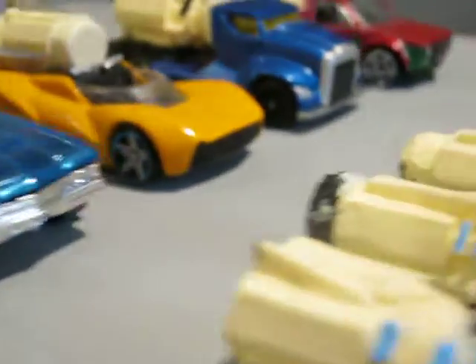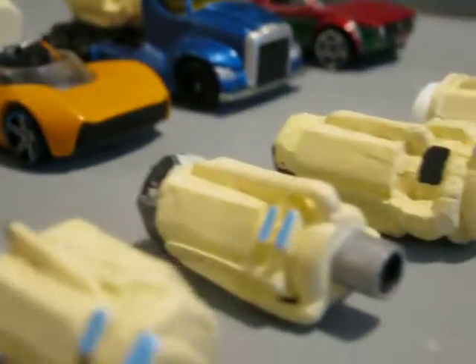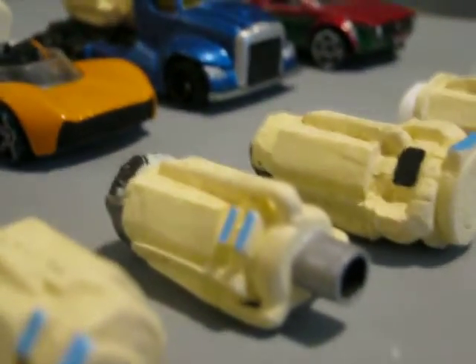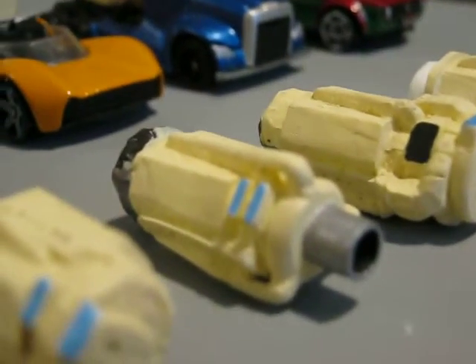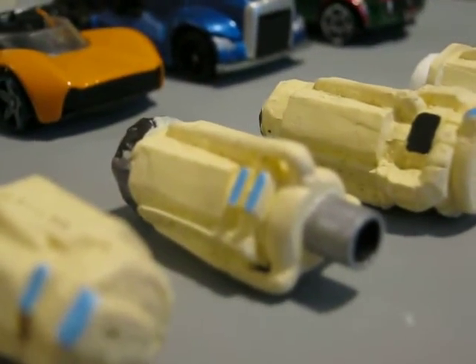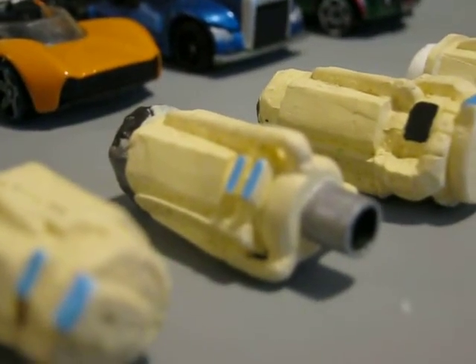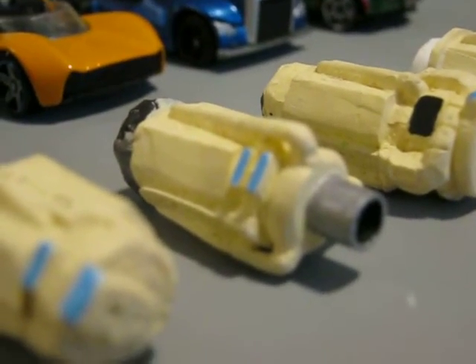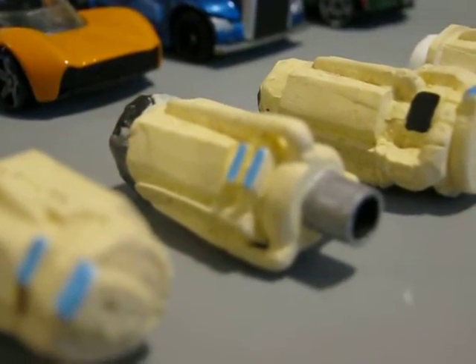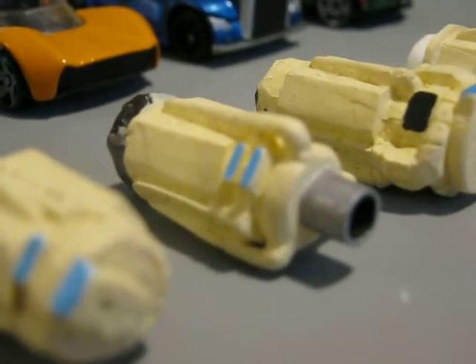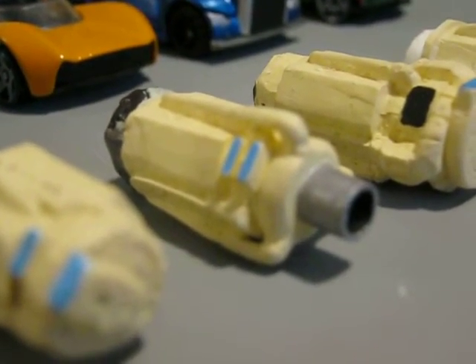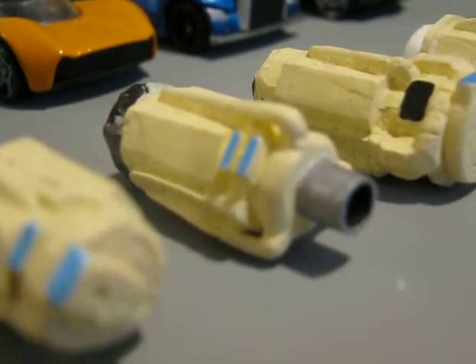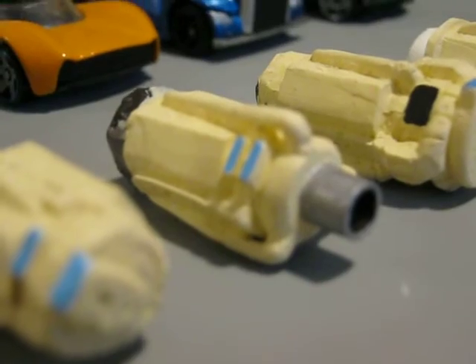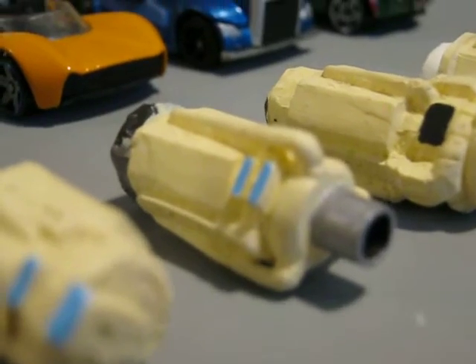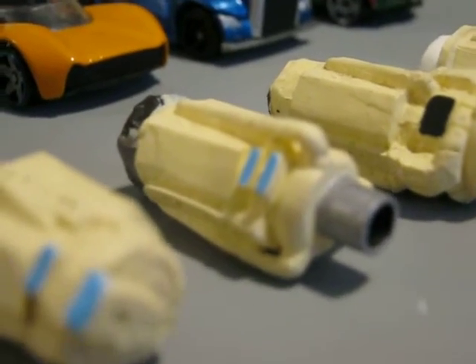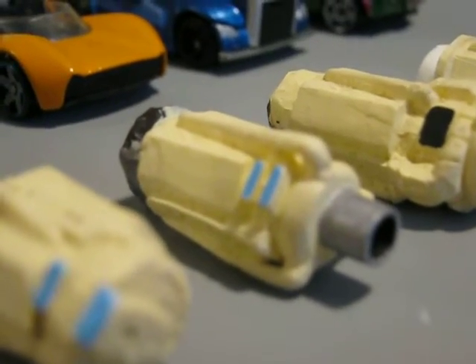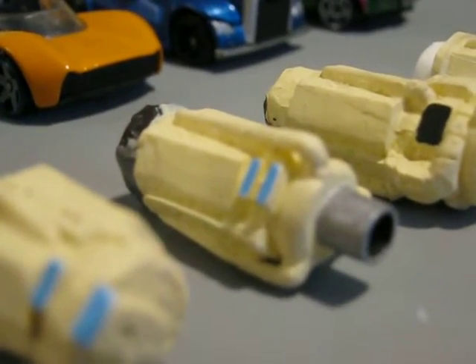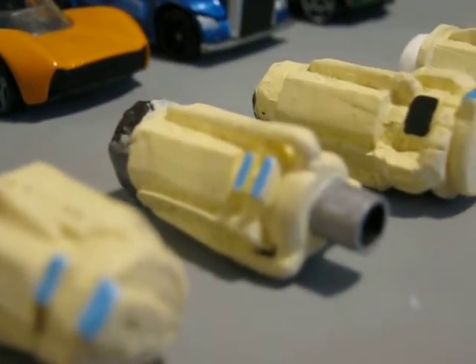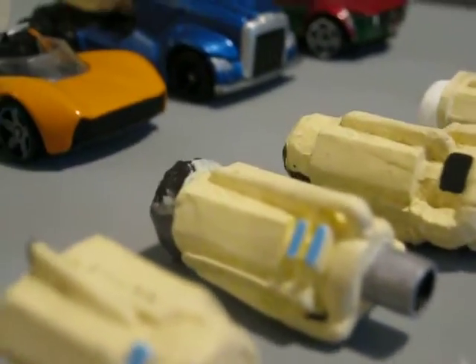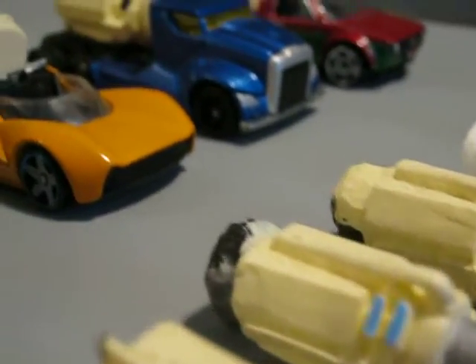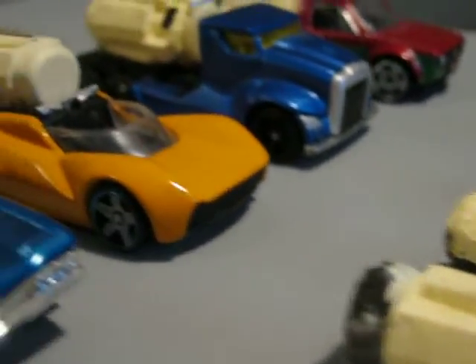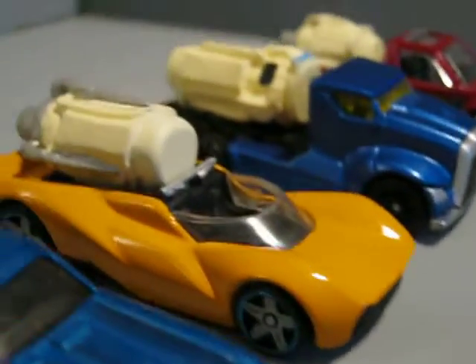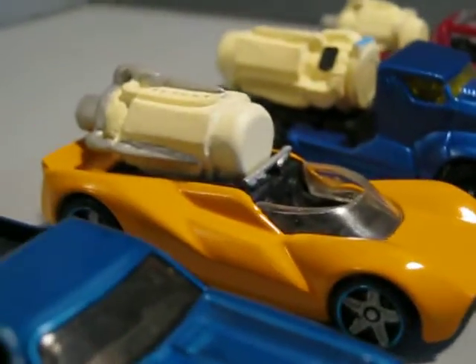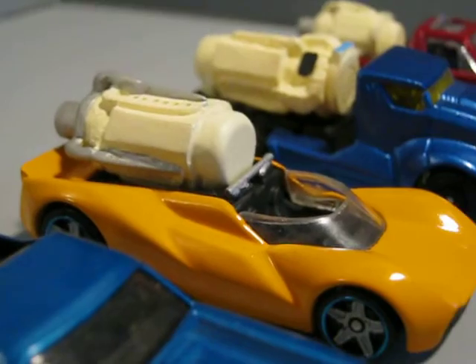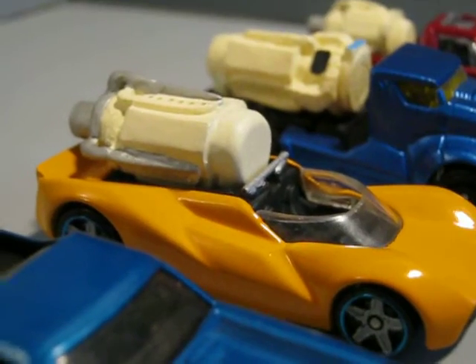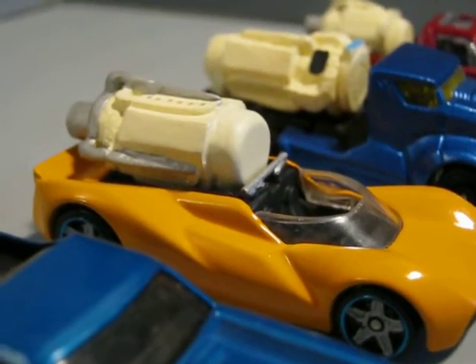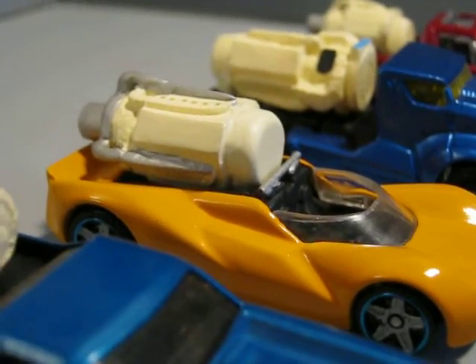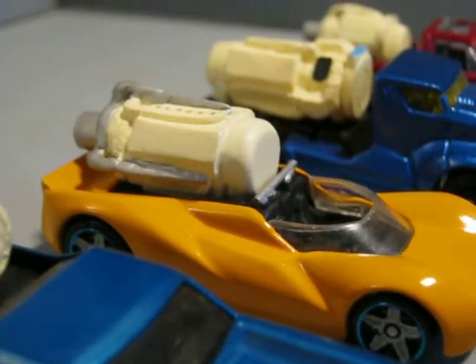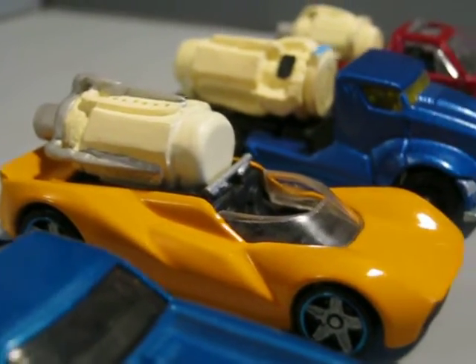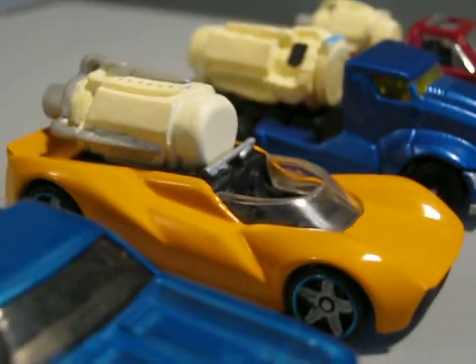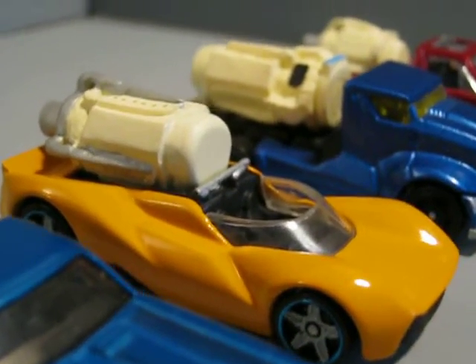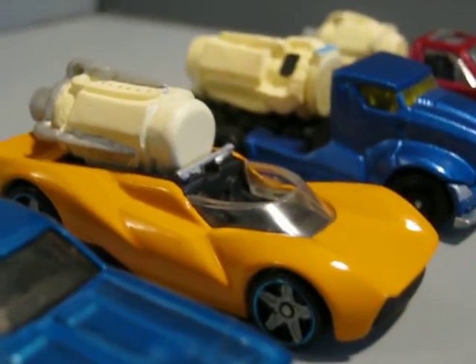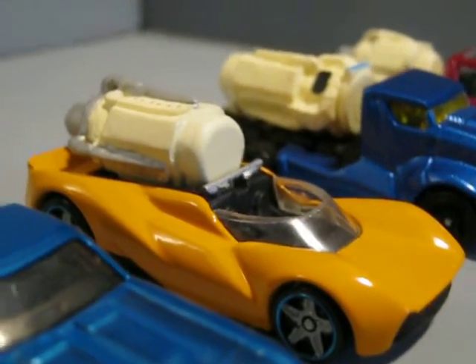Next in line is the turbocharged 37k version of the Deltic, and I have it mounted on the McLaren MD-18 Can-Am D-Series car.